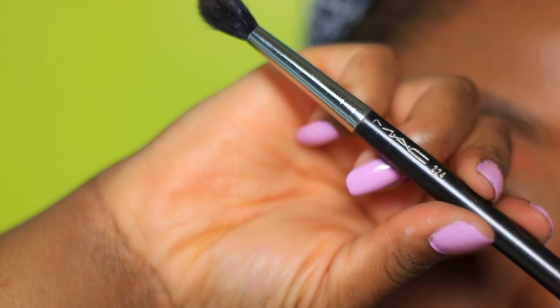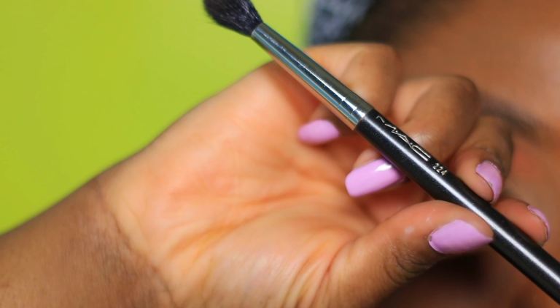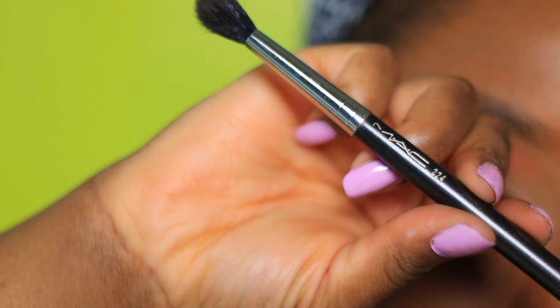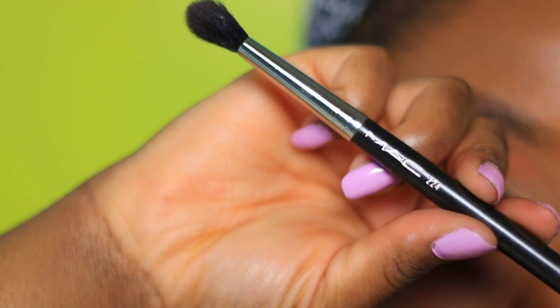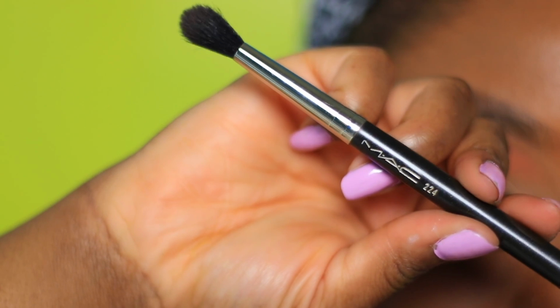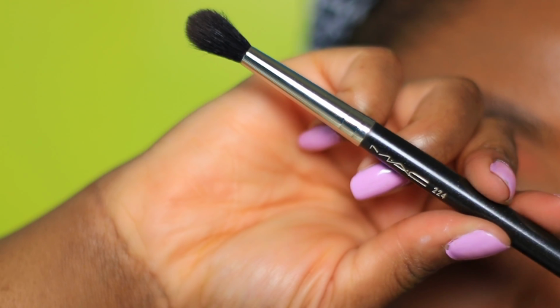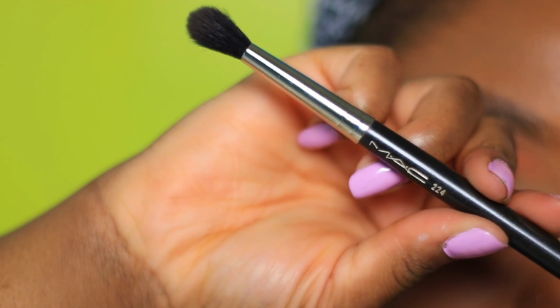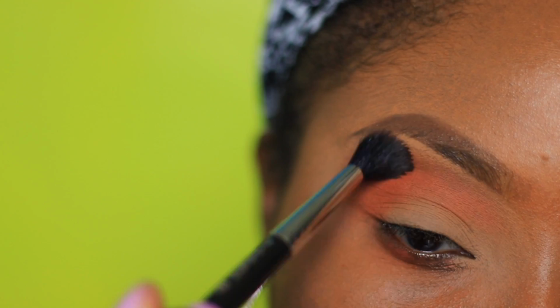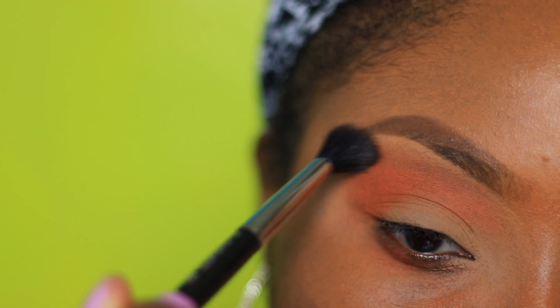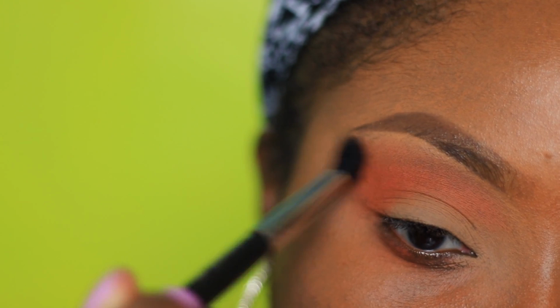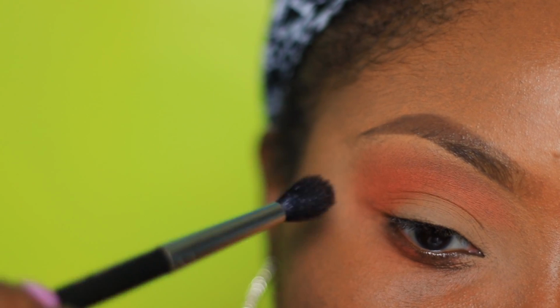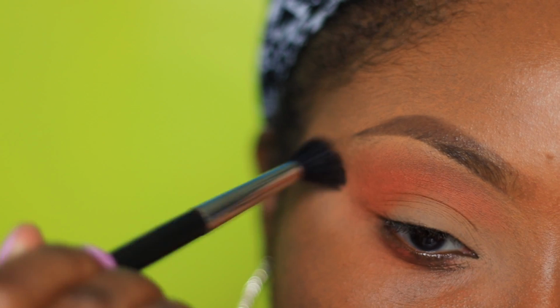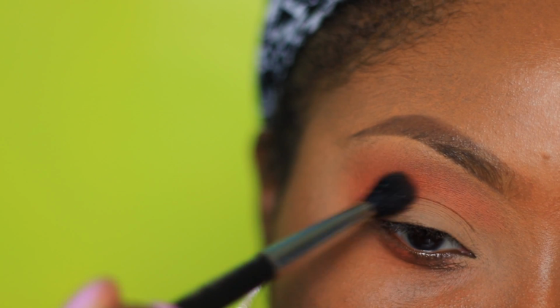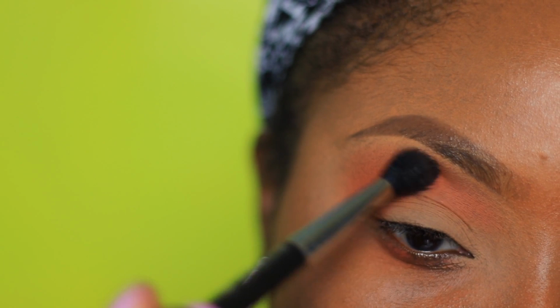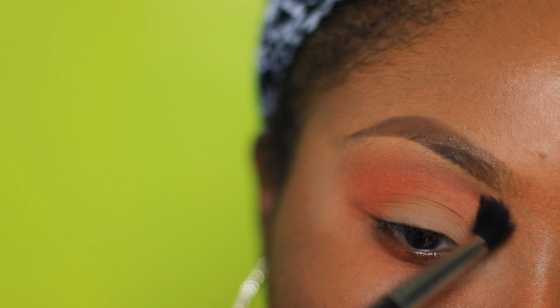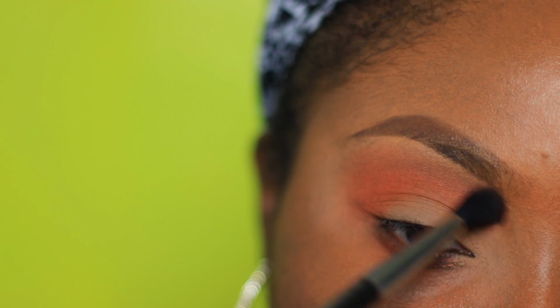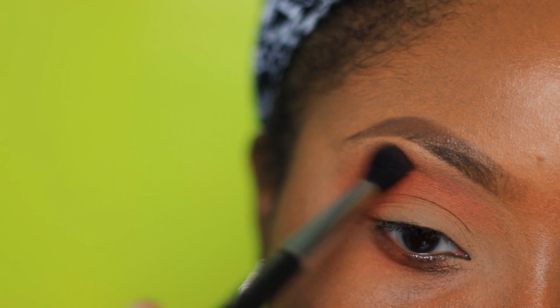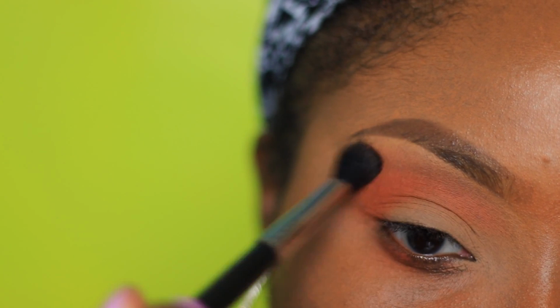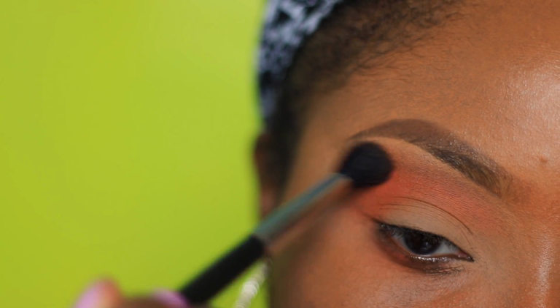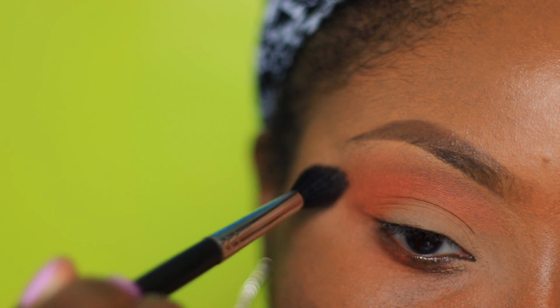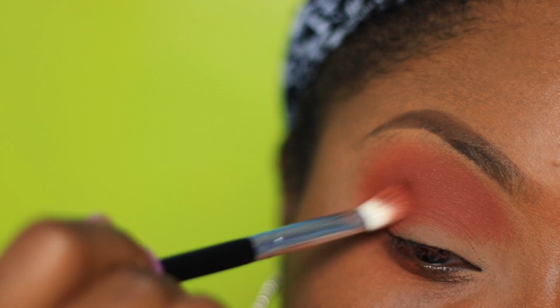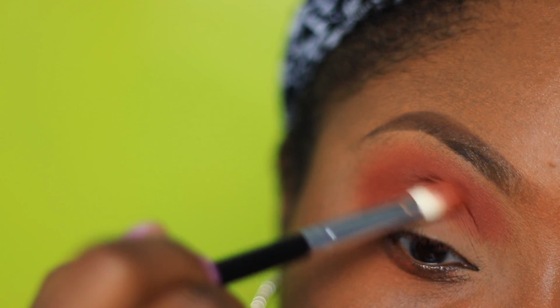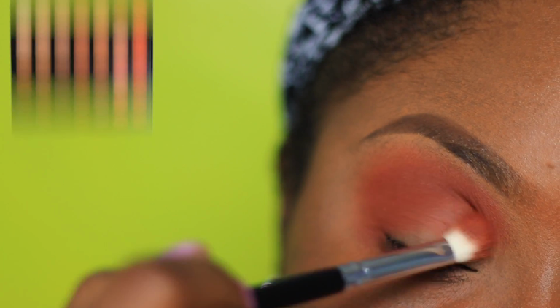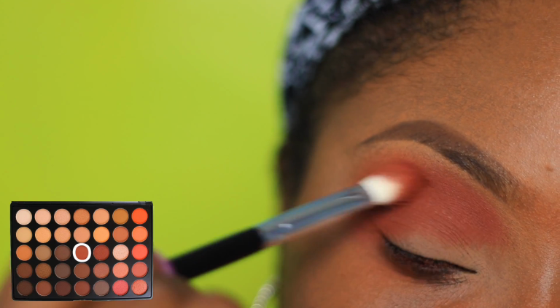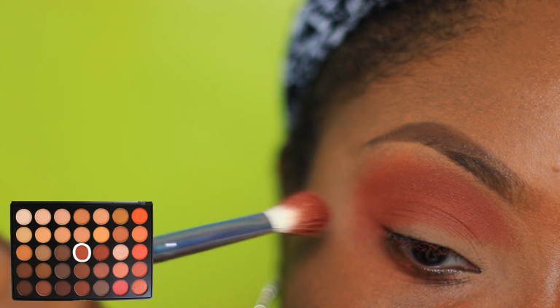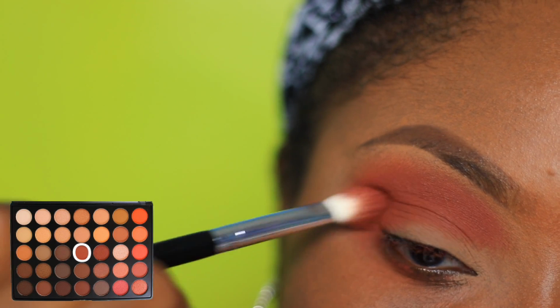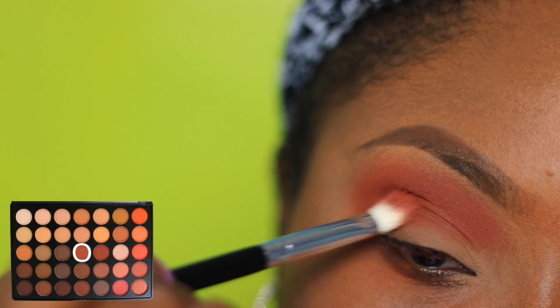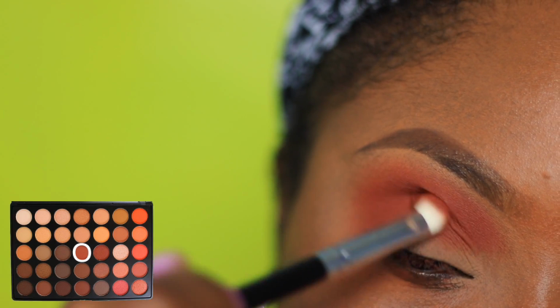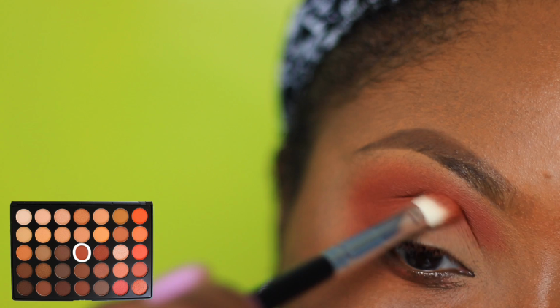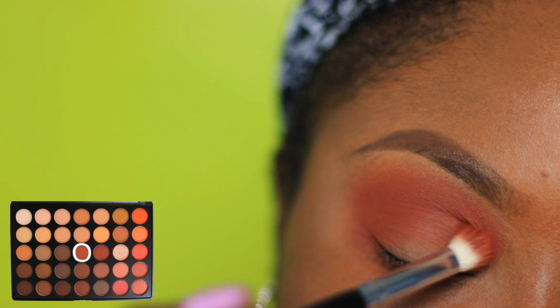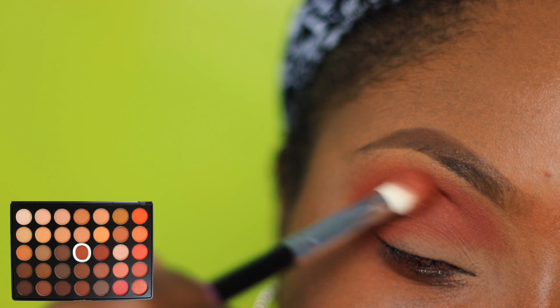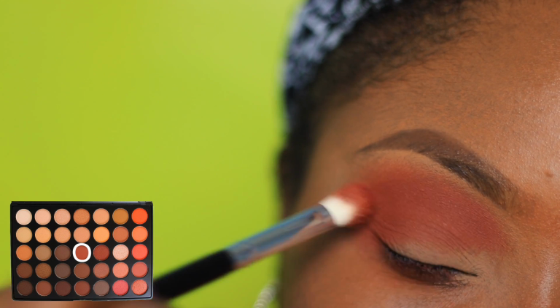With the MAC 224, we're going to blend away any harsh lines. Now it's the same principle for the next two brown shades, however they're being placed a little lower to create a gradient effect.